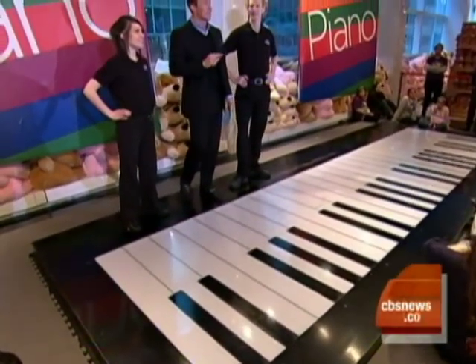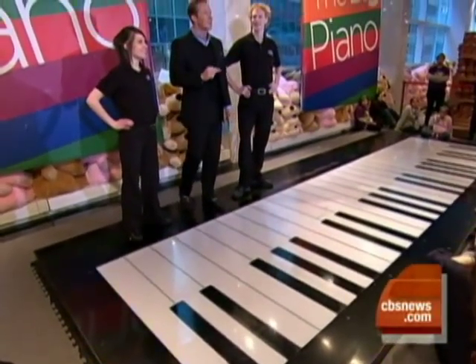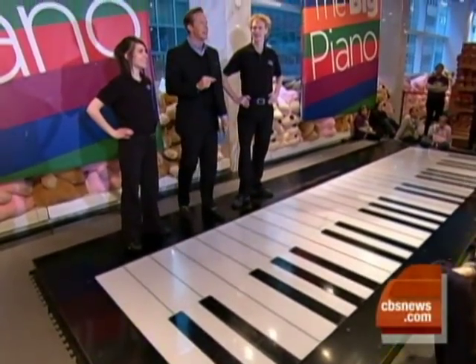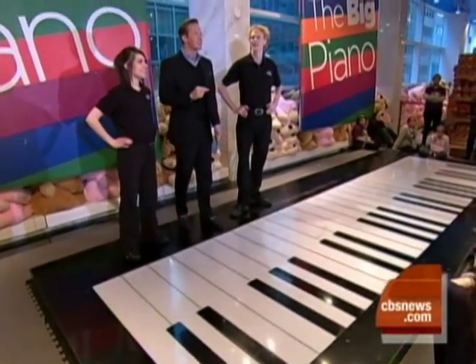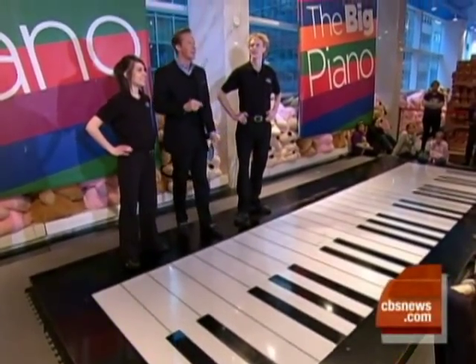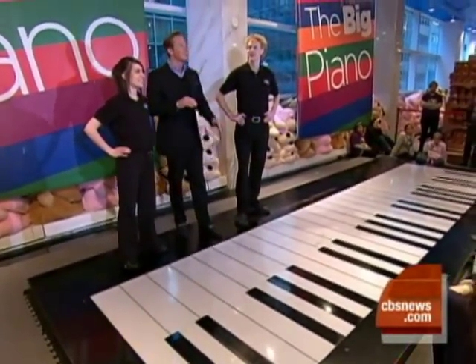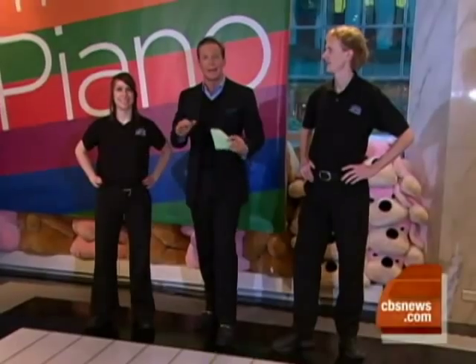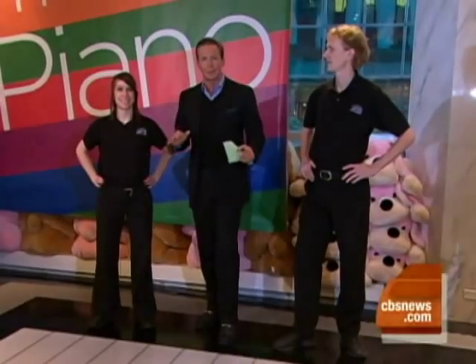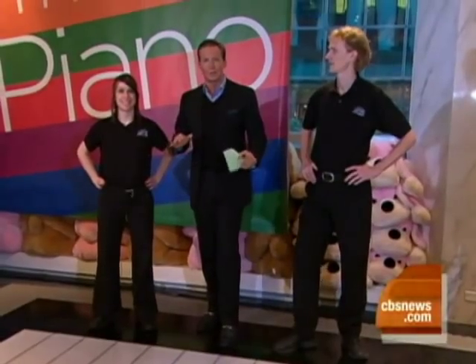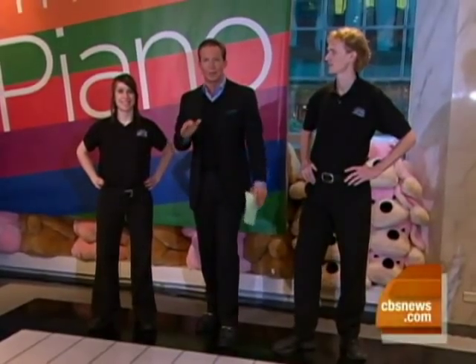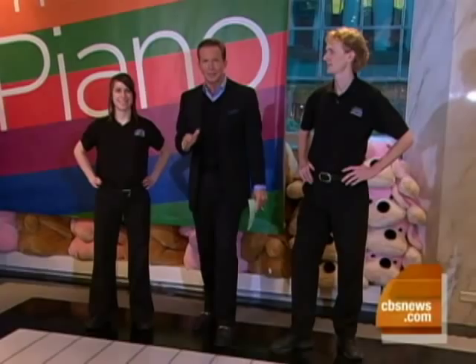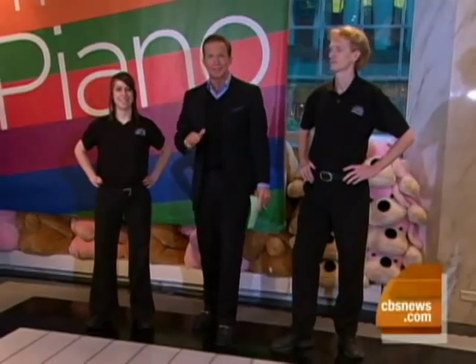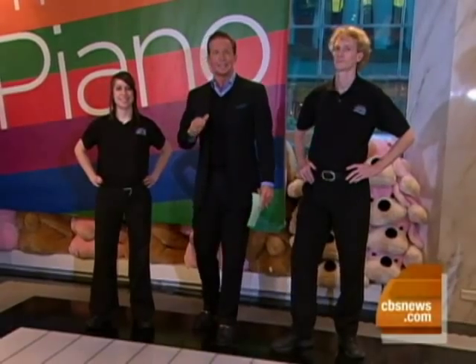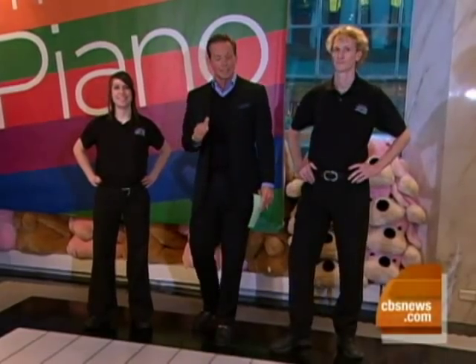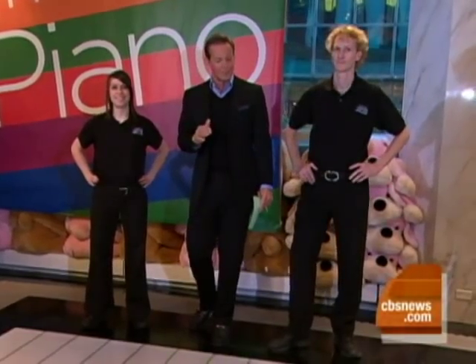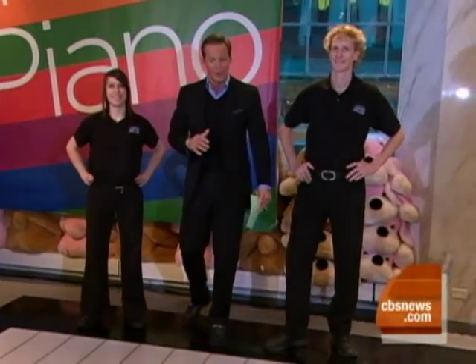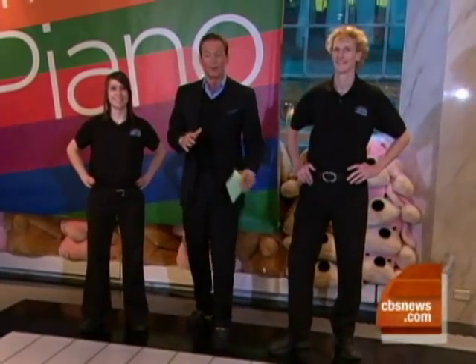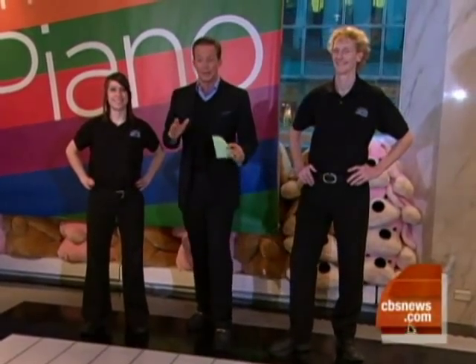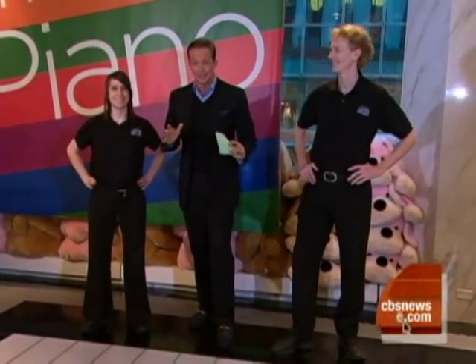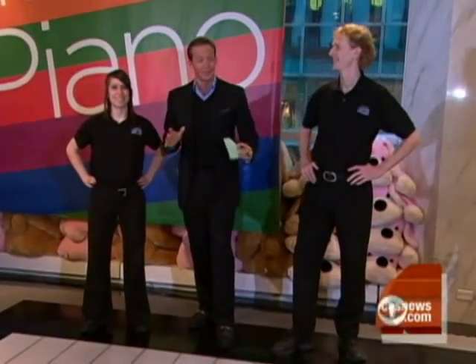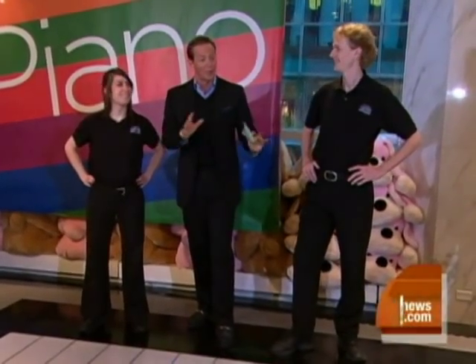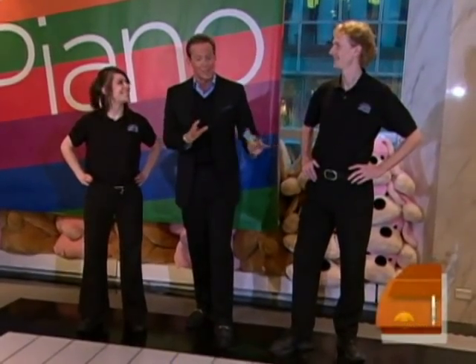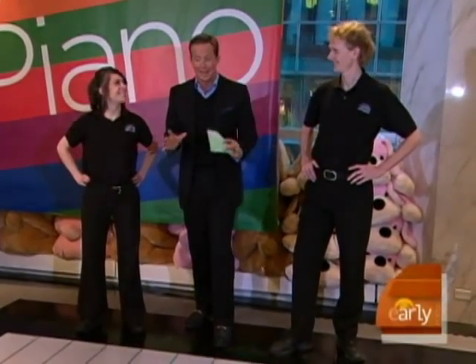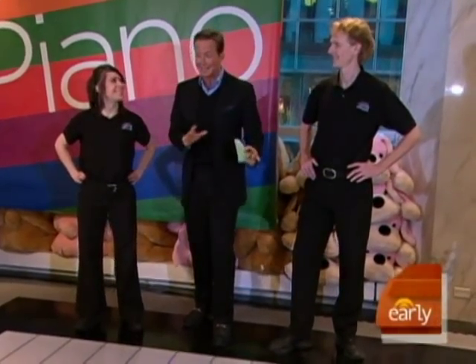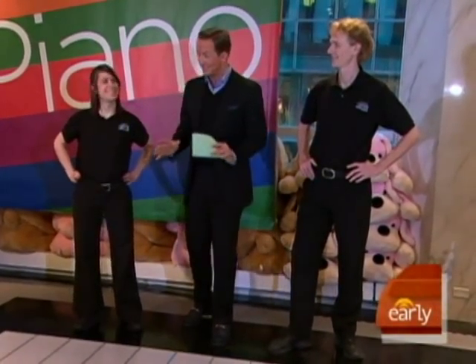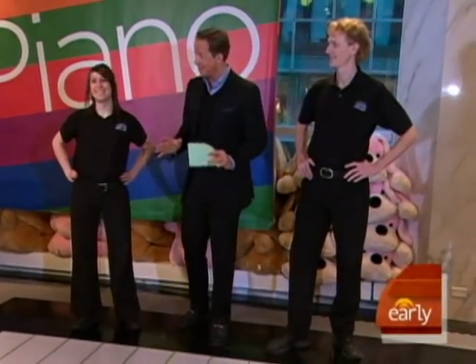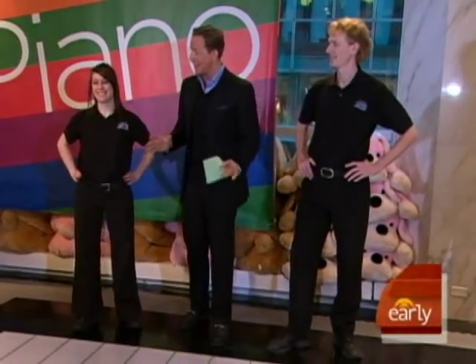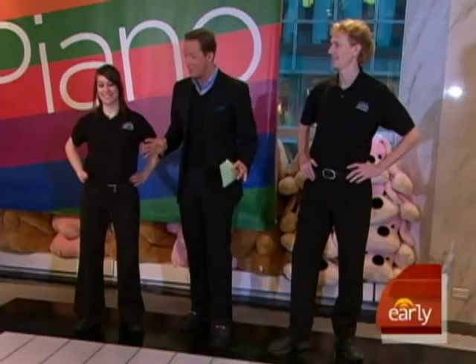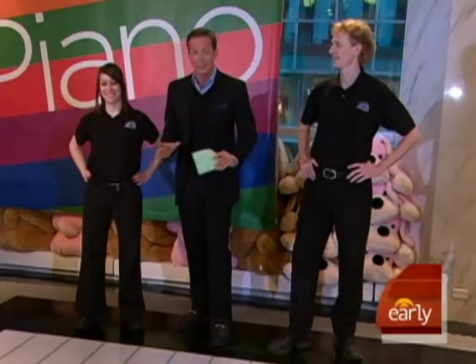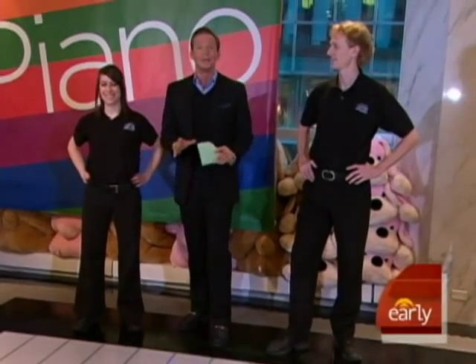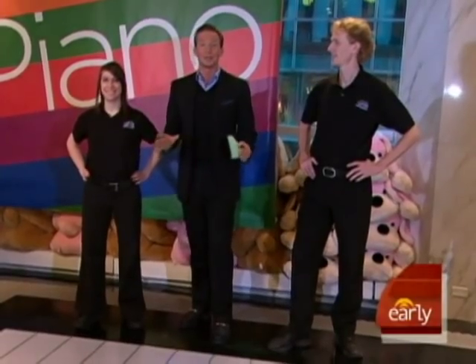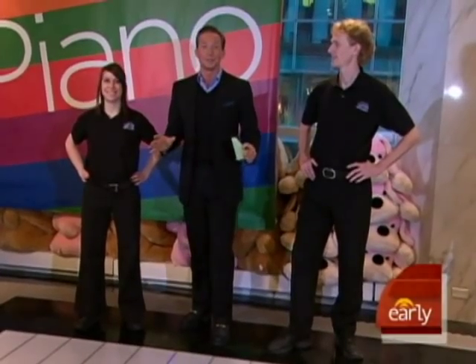And here to show us how it's played are two piano pros. We've got Robert Tunstall and Jillian Viscoe here, who had a chance to give it a shot a few moments ago. It's incredible stuff.